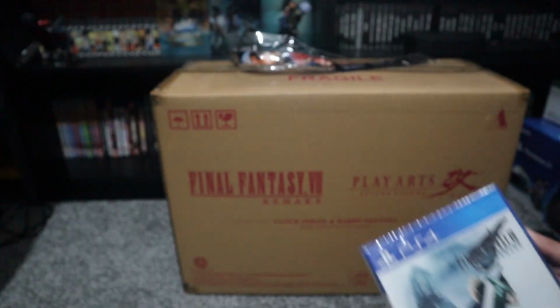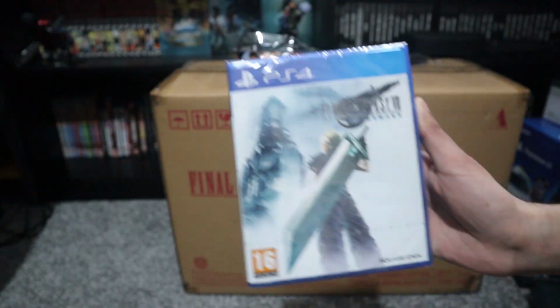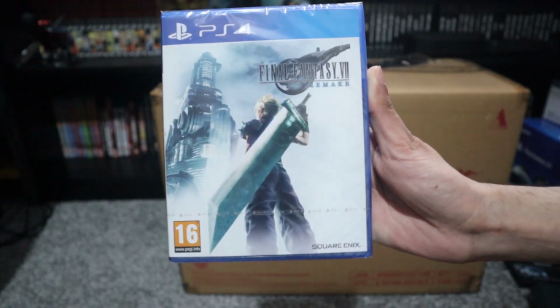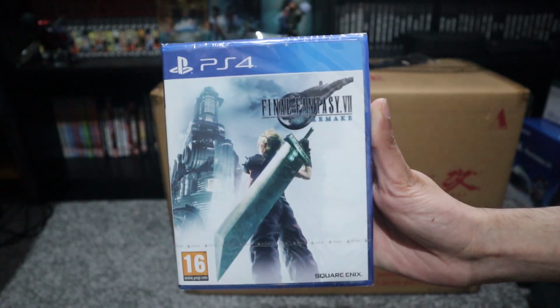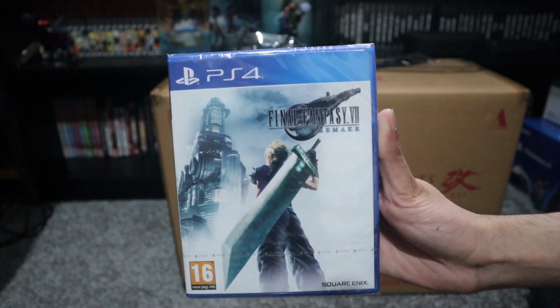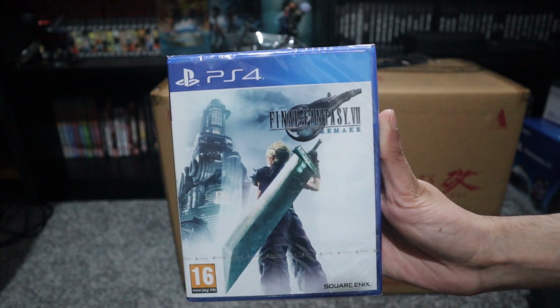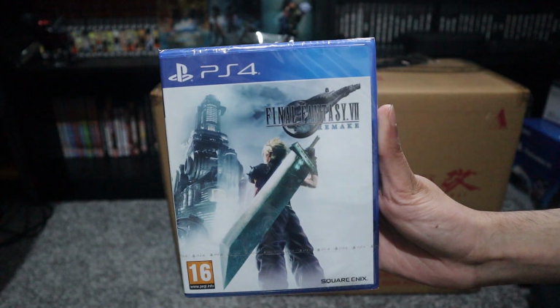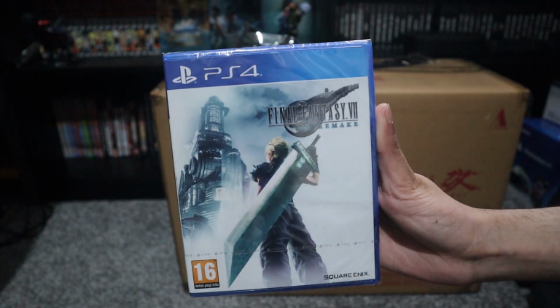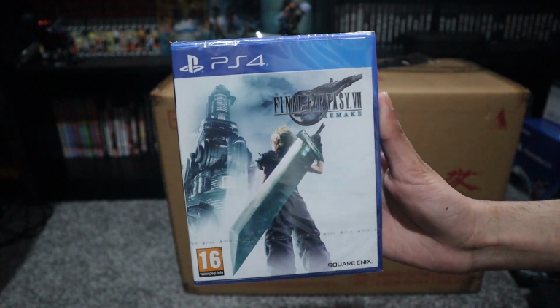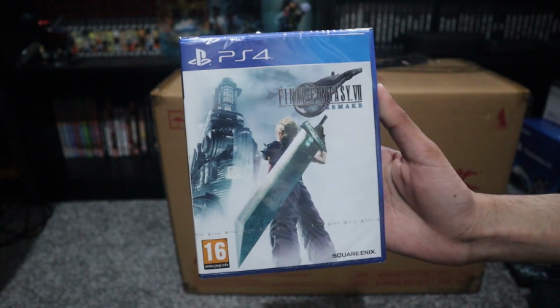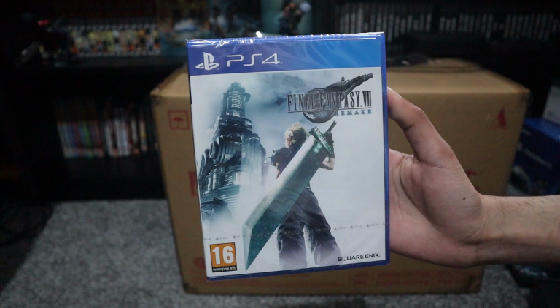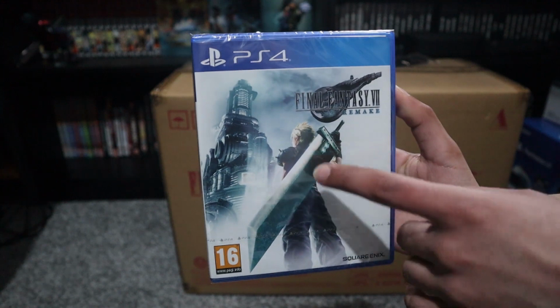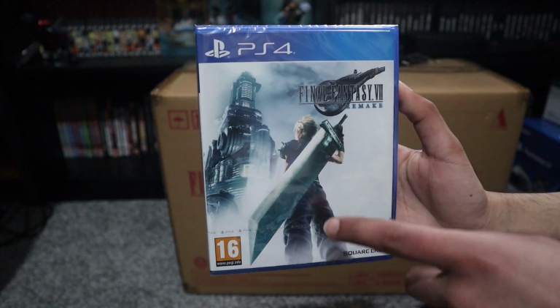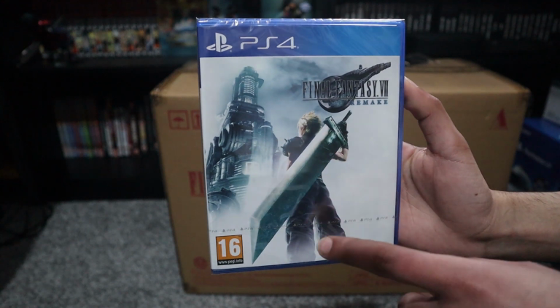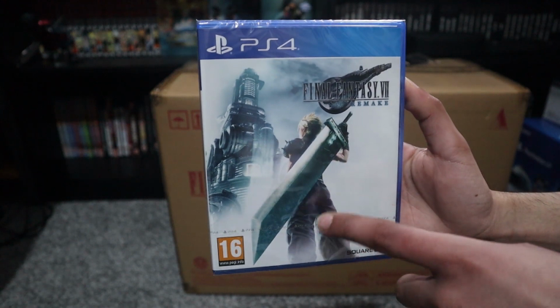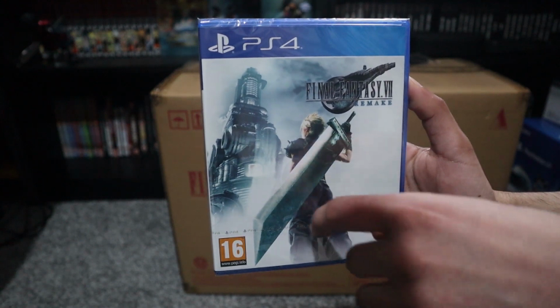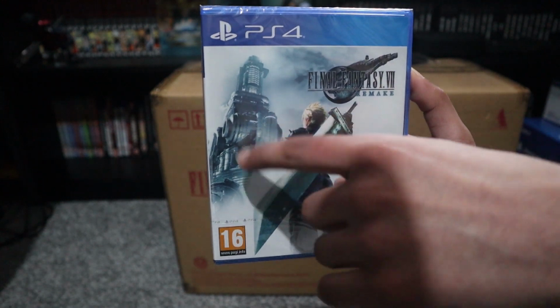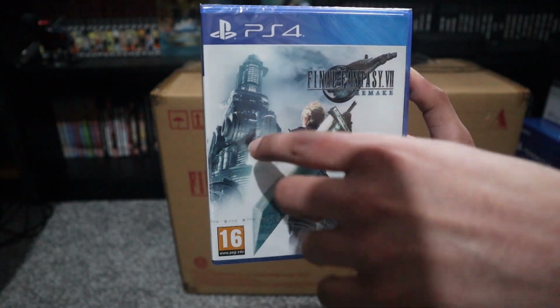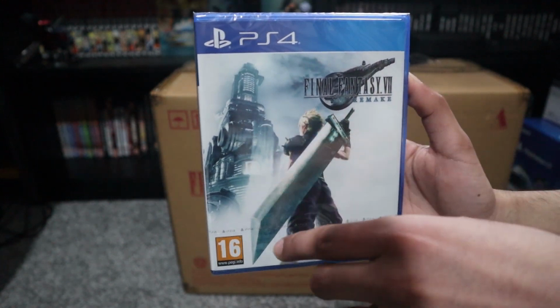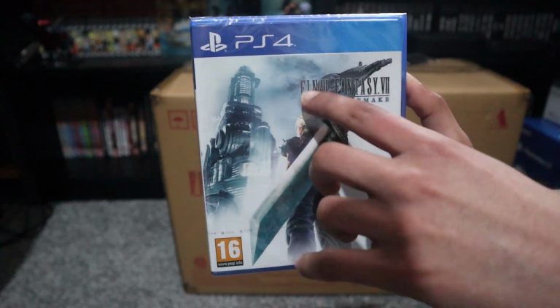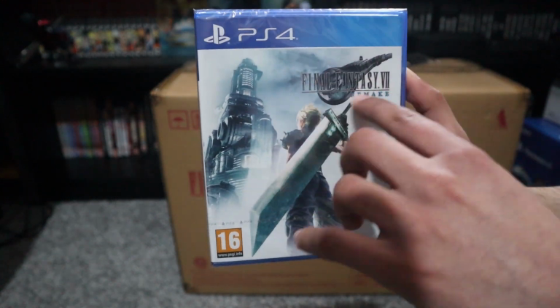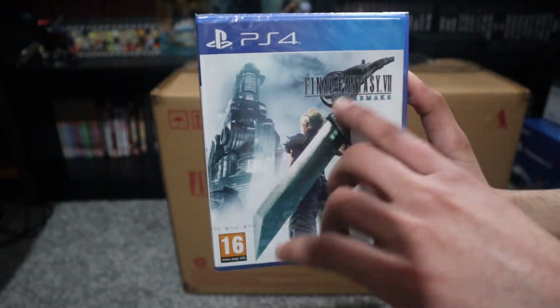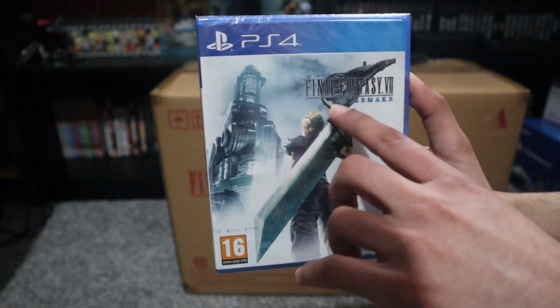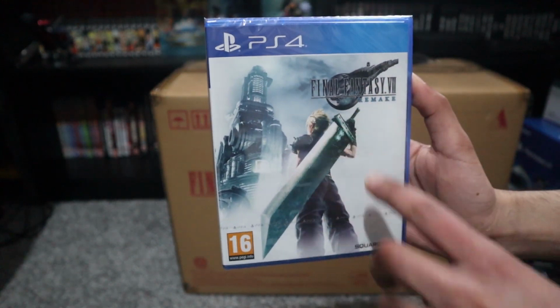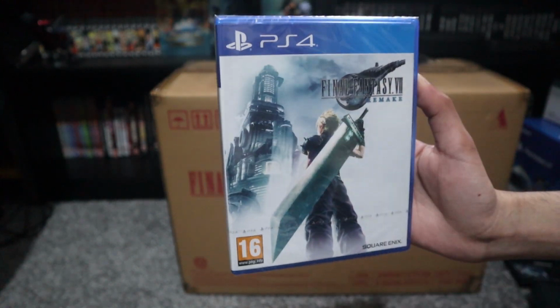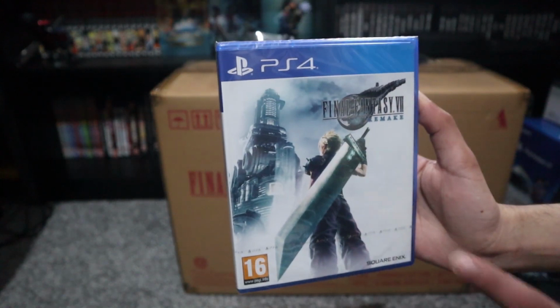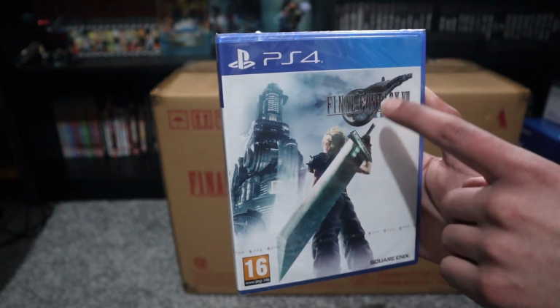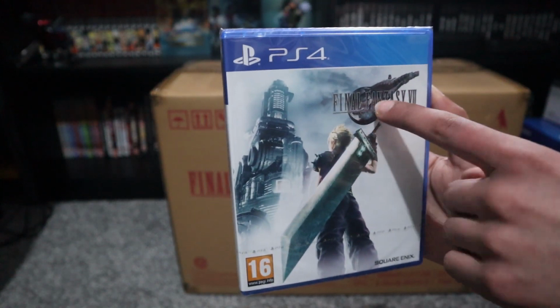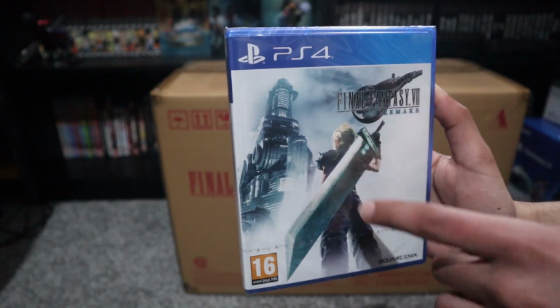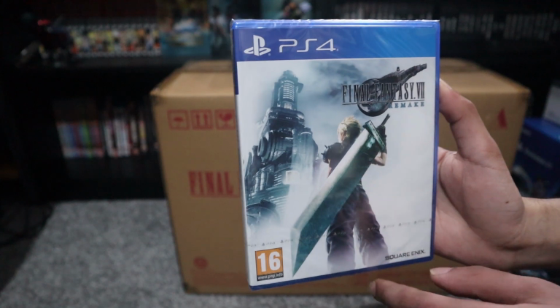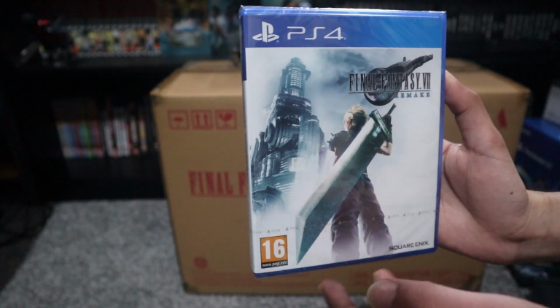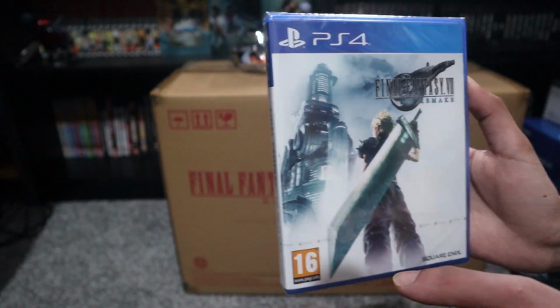And here's the main game. I don't know why they did this for a European version, since we didn't have this cover — we just had the logo, and I kind of wish that we did have the logo, but what can you do?